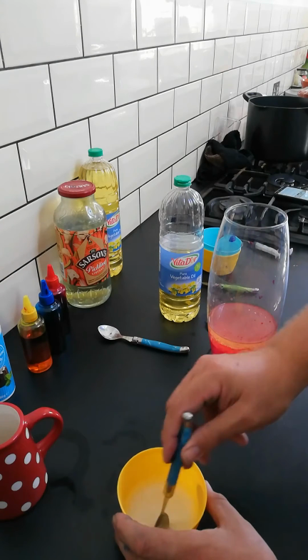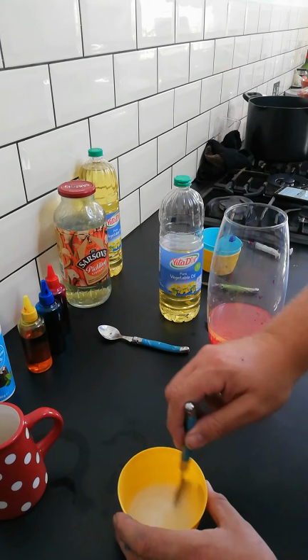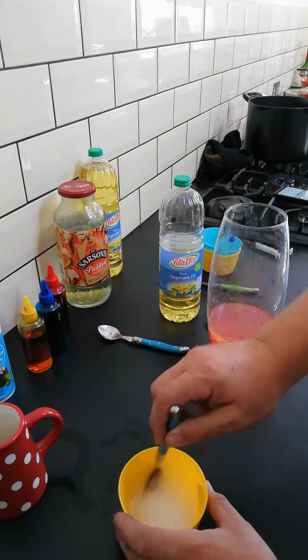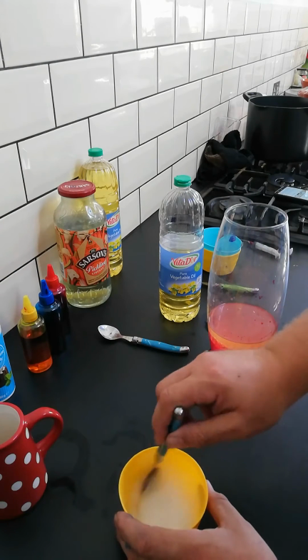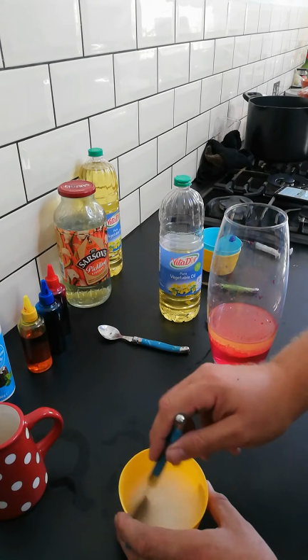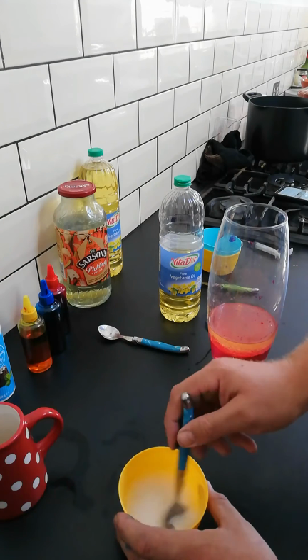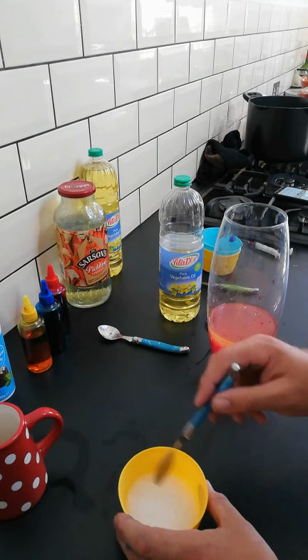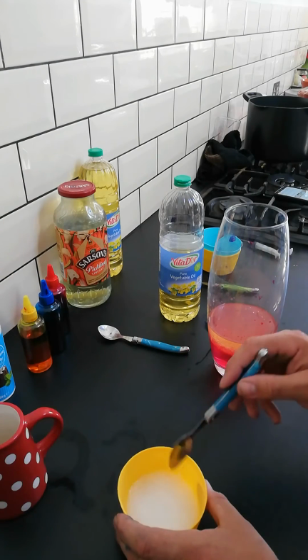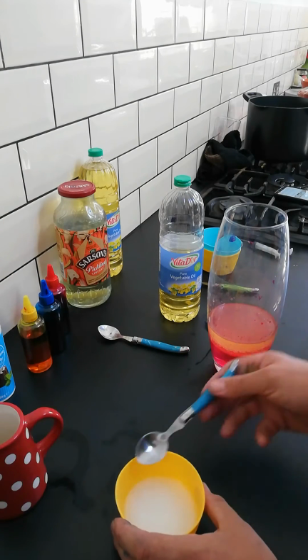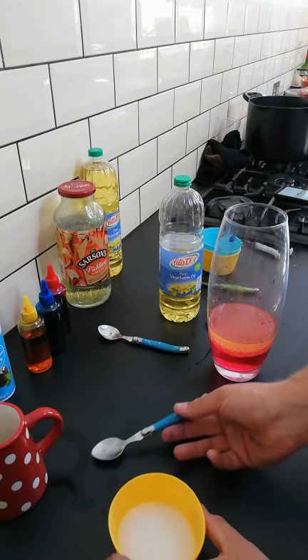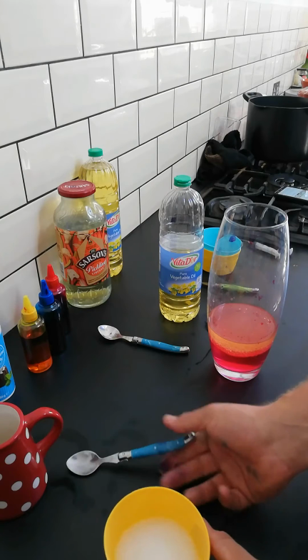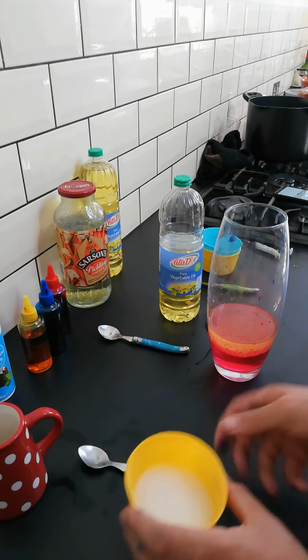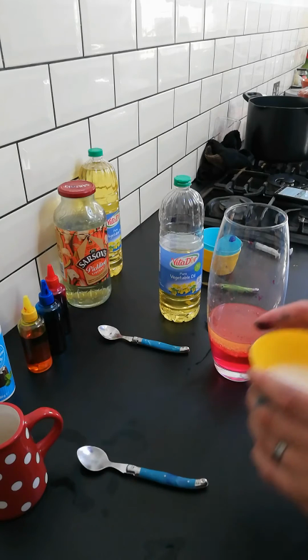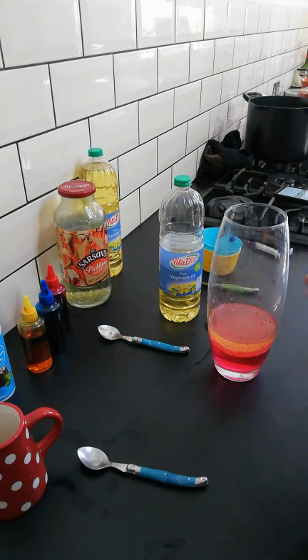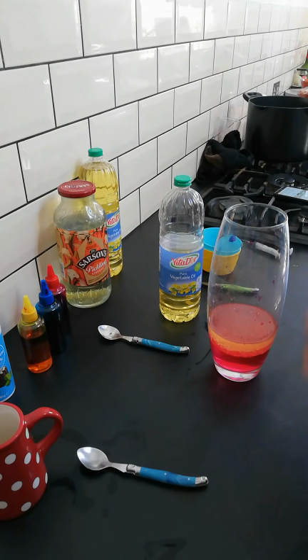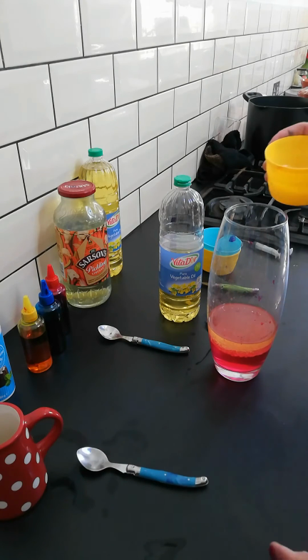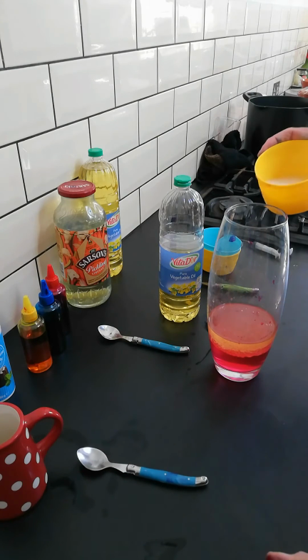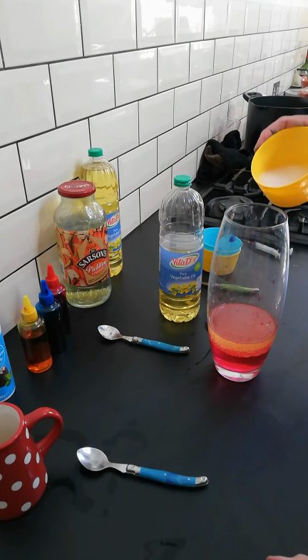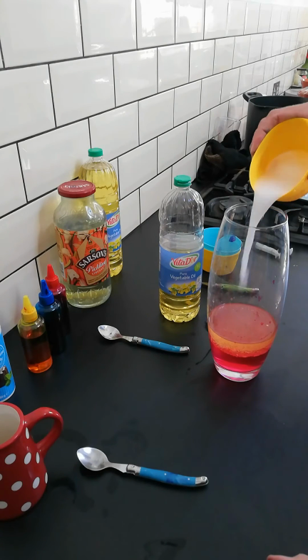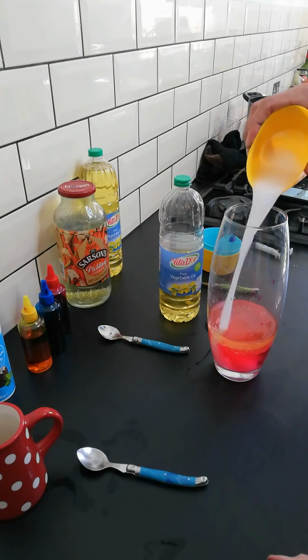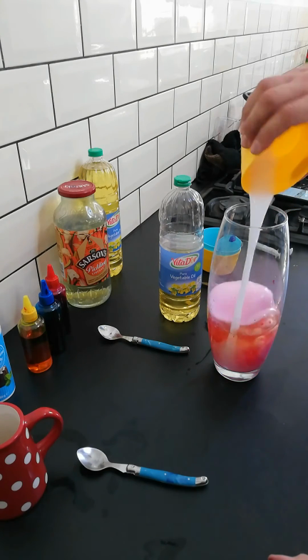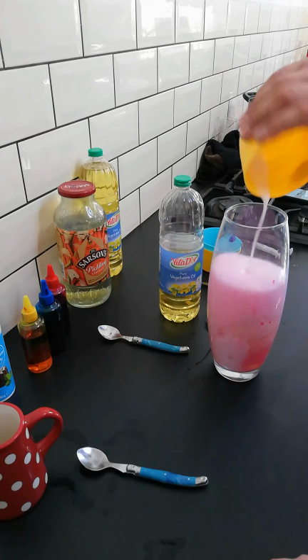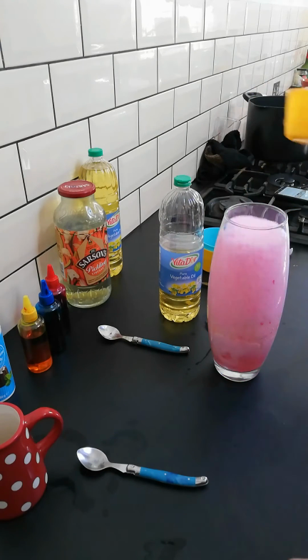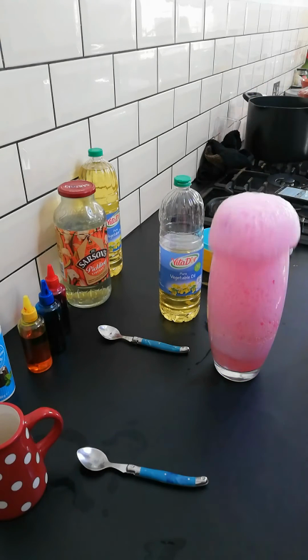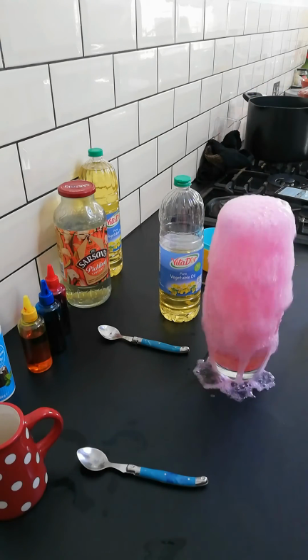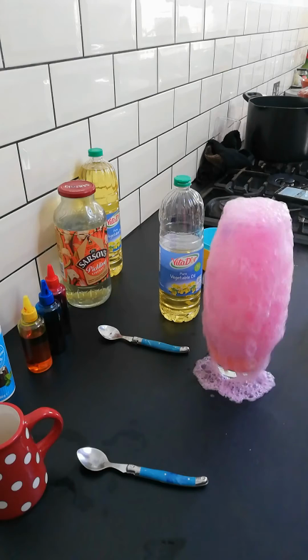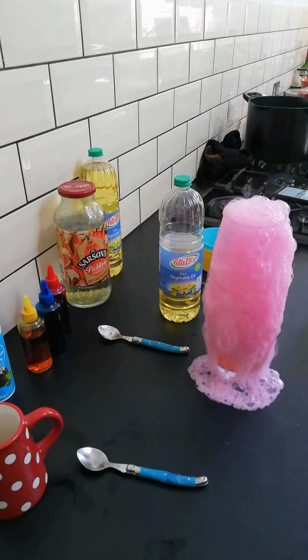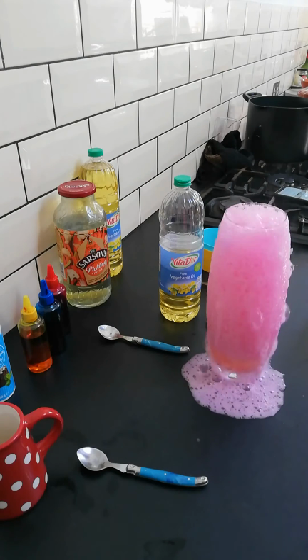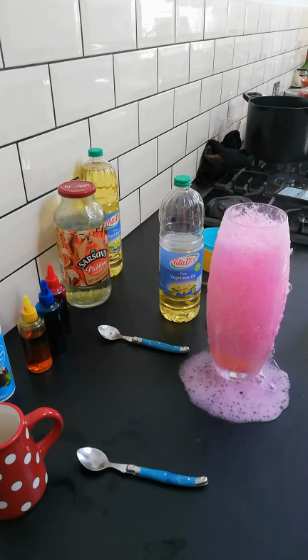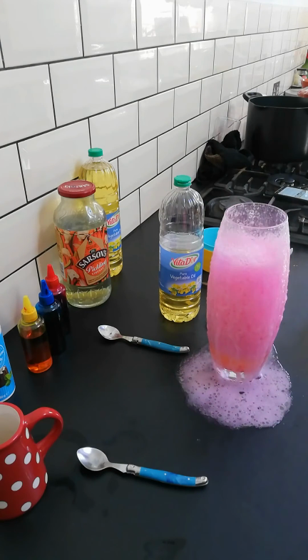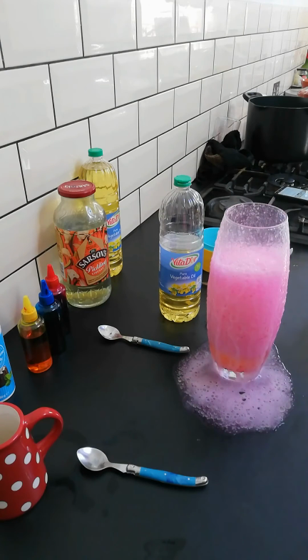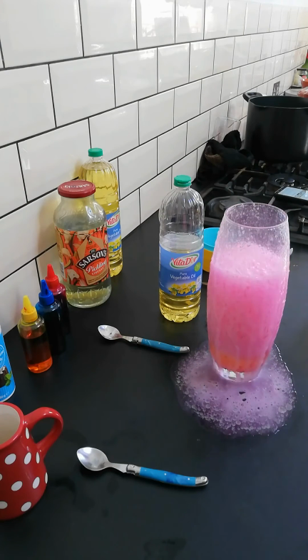Then stir your baking soda and water up, and just pour that in so it'll go in together, and it bubbles up like mad.